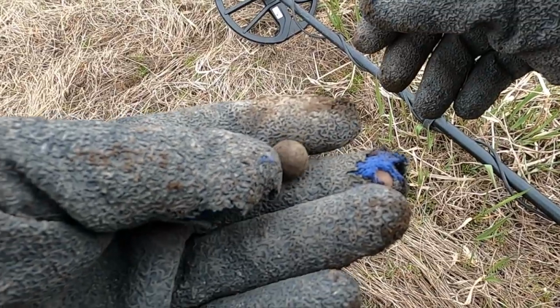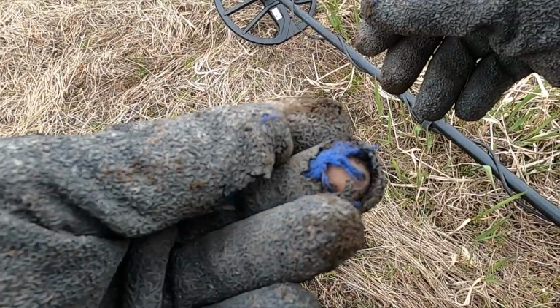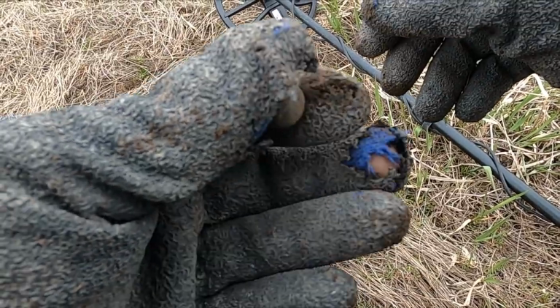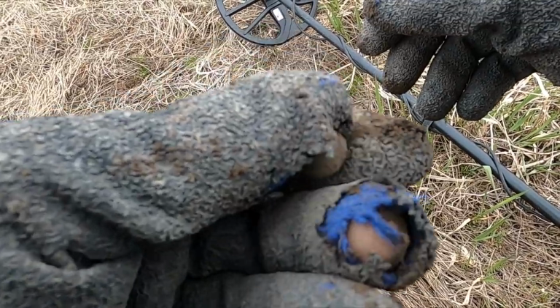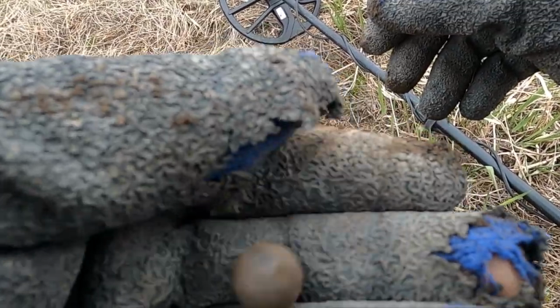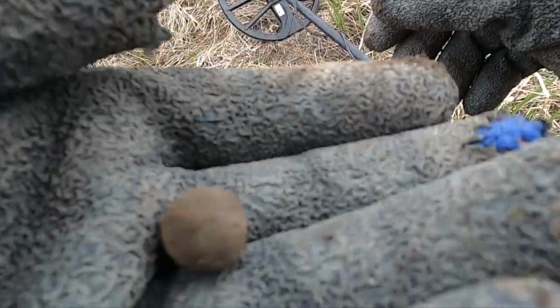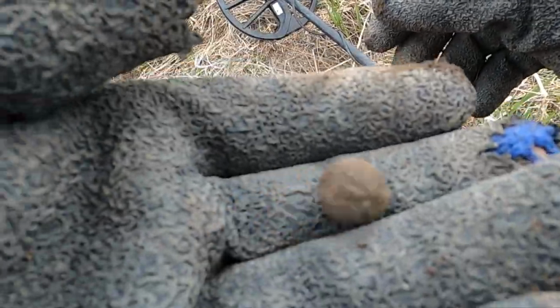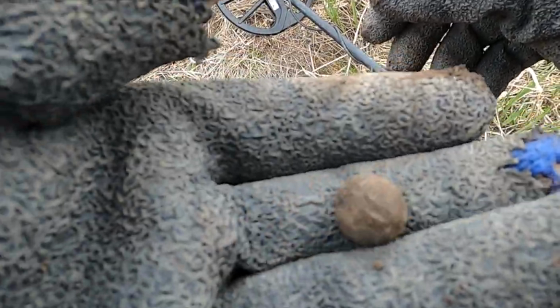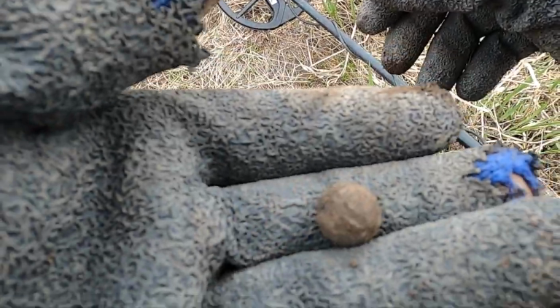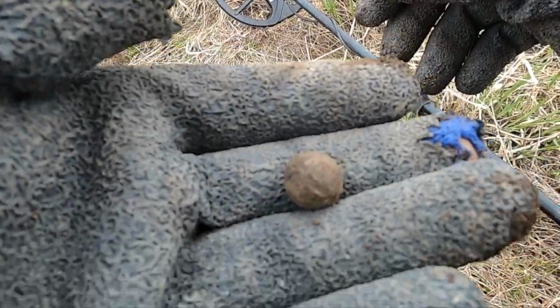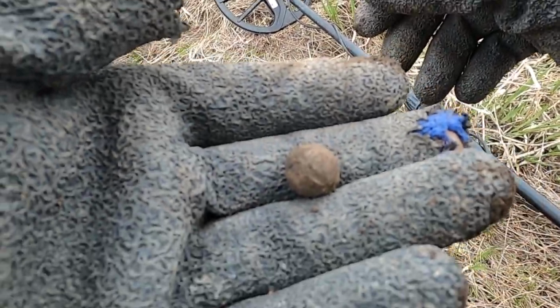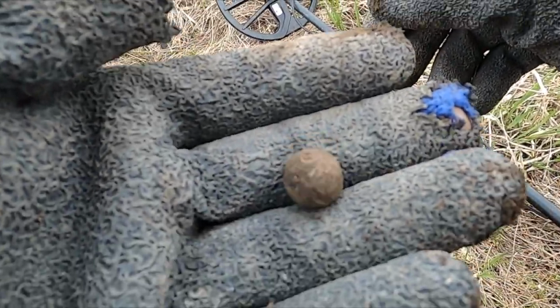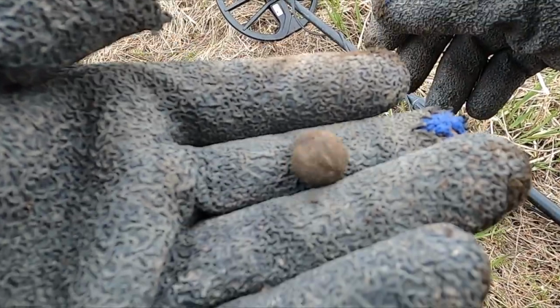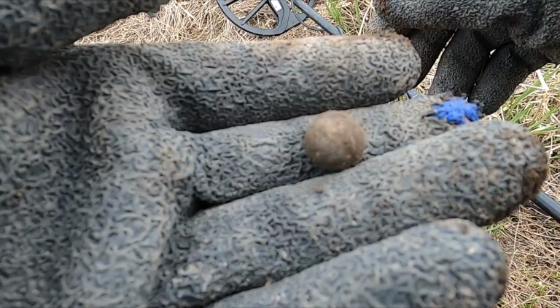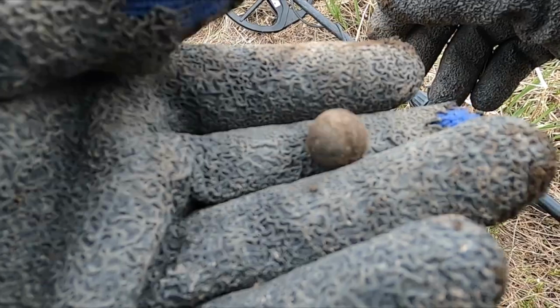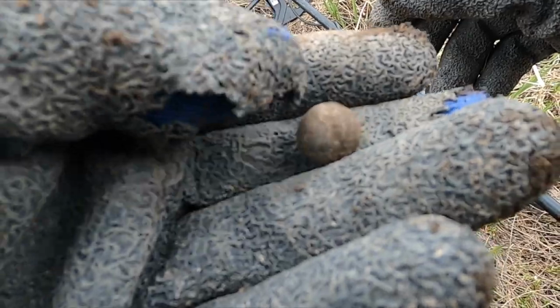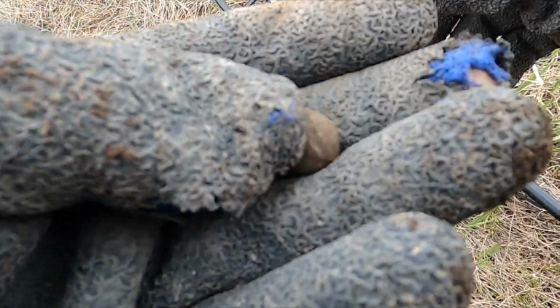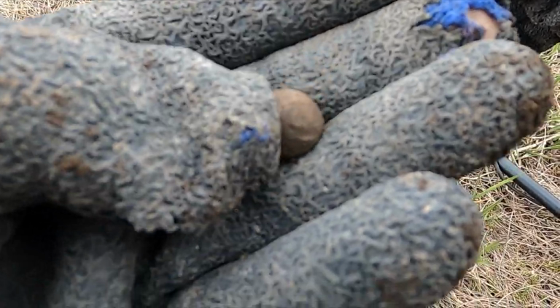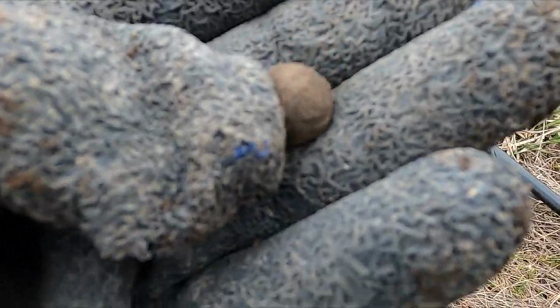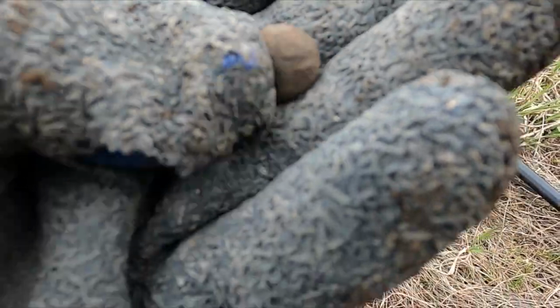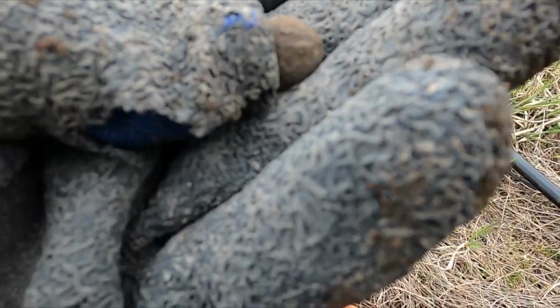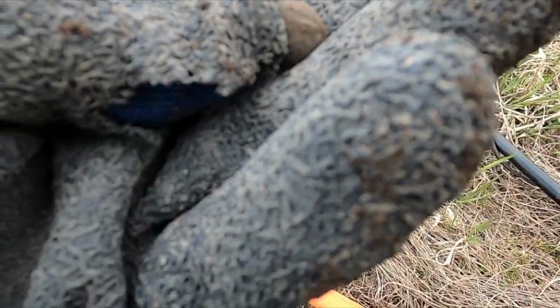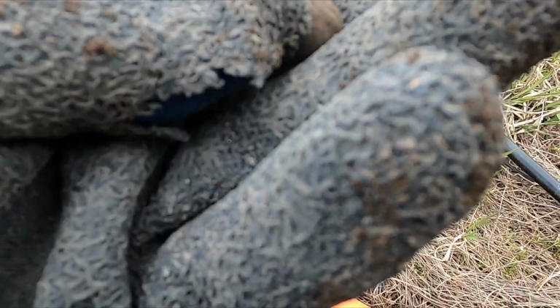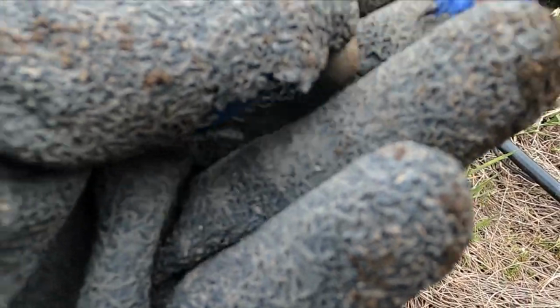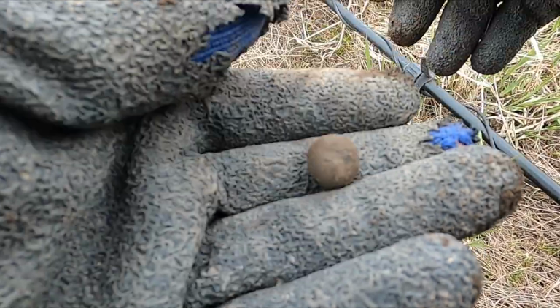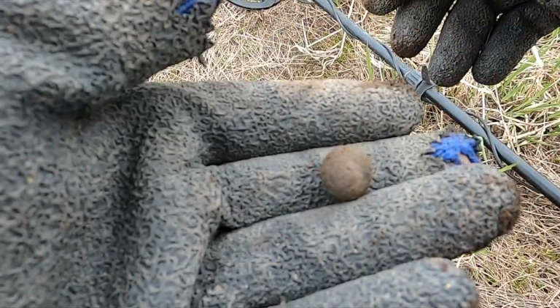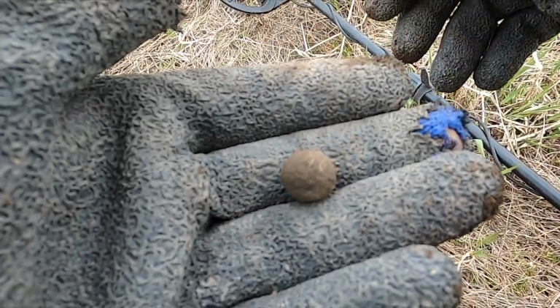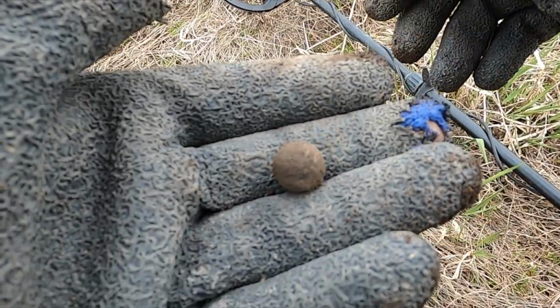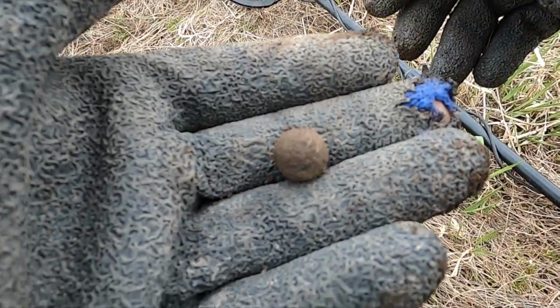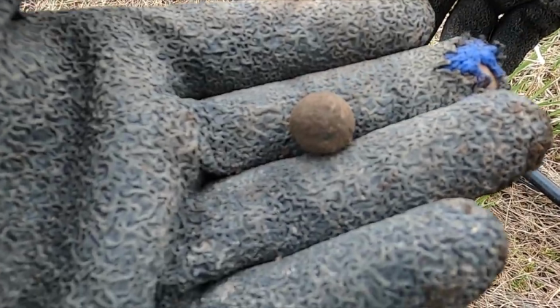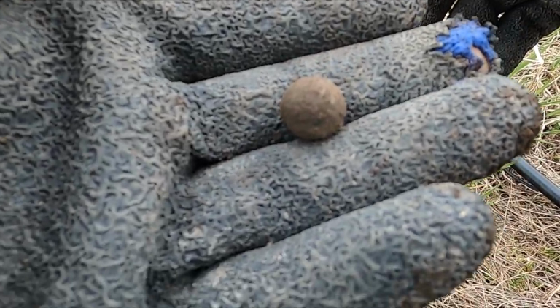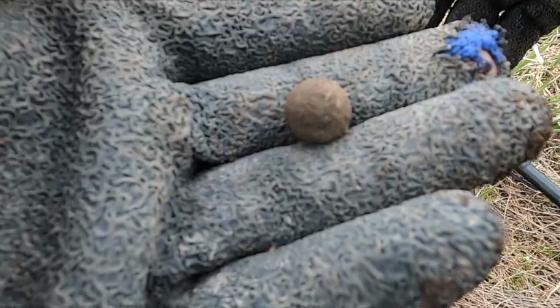Well, I think I might have found me a little musket ball. I guess it could be buckshot. Yeah, what do you think?